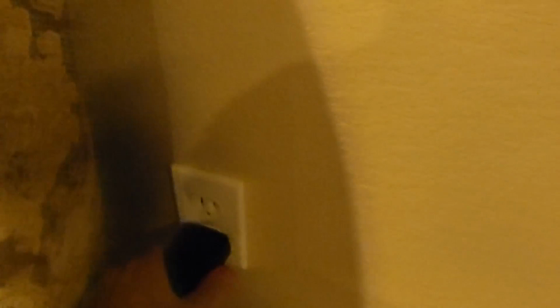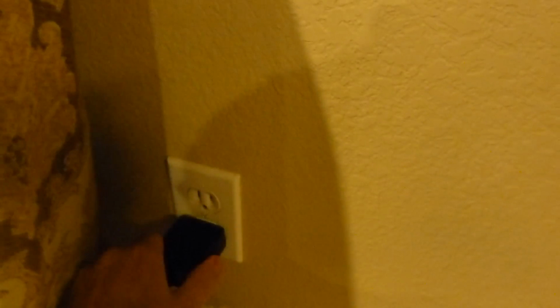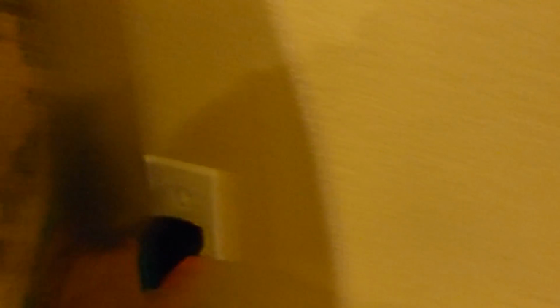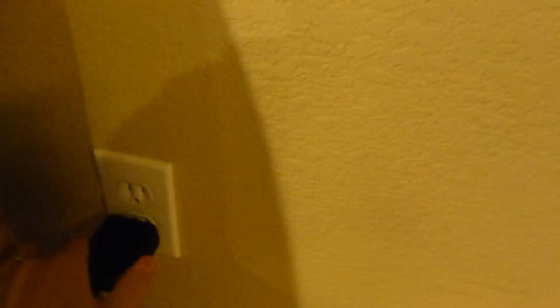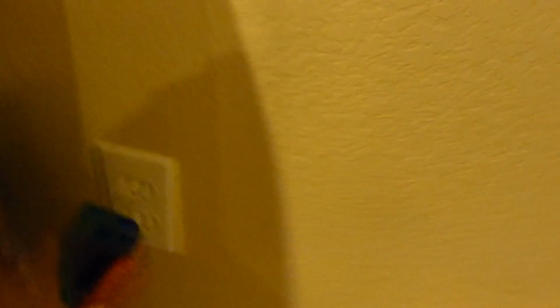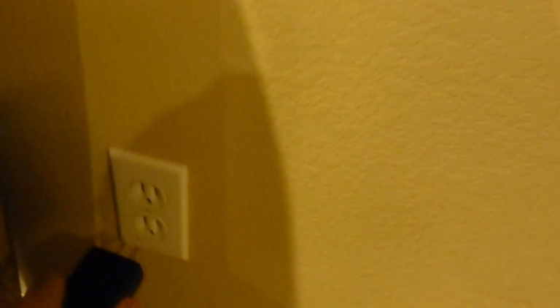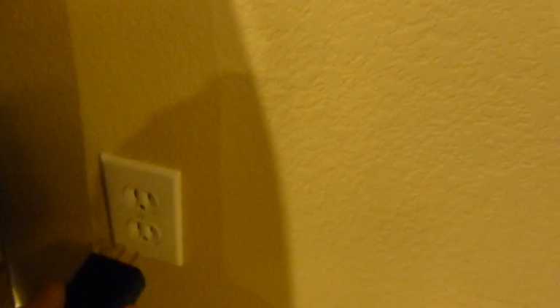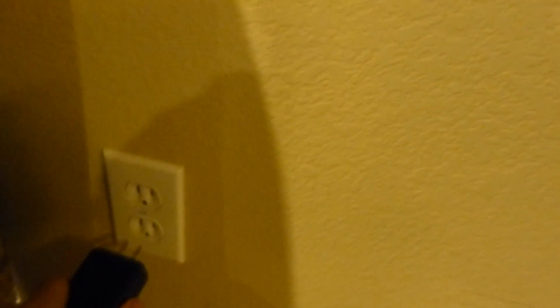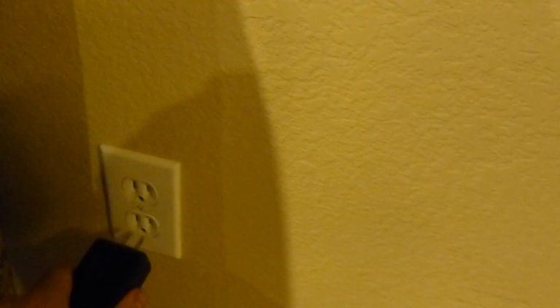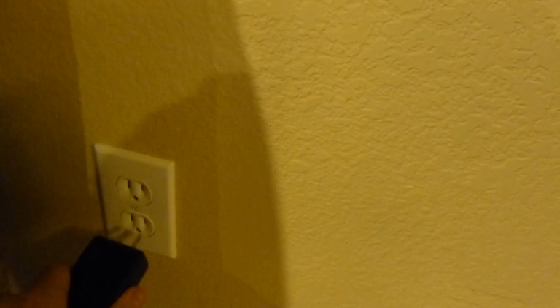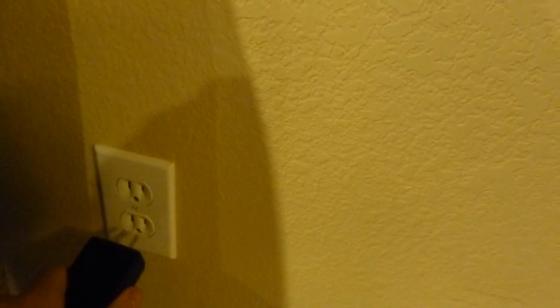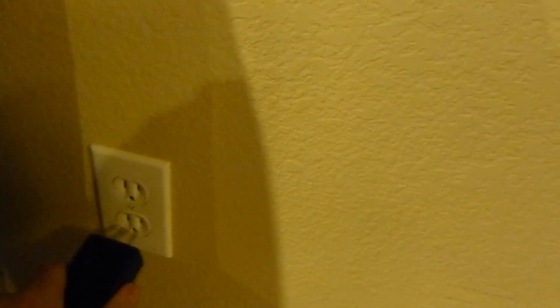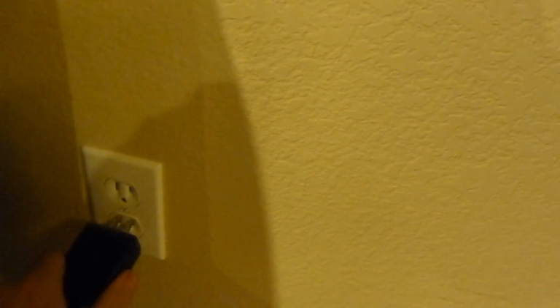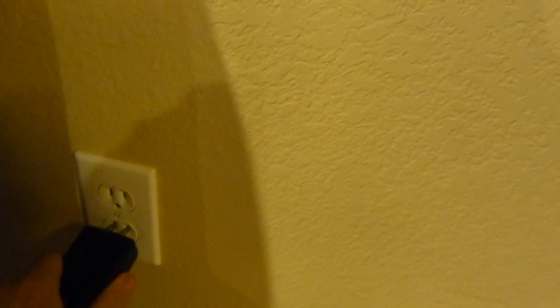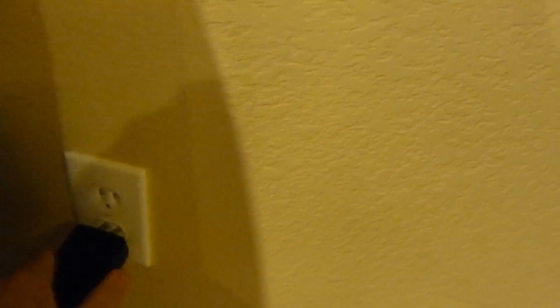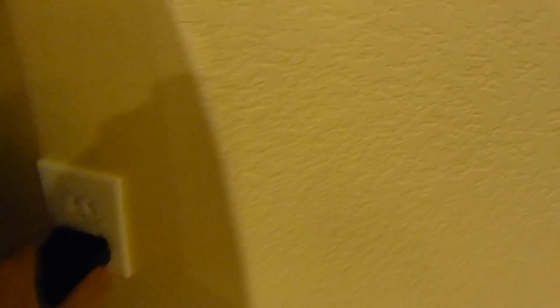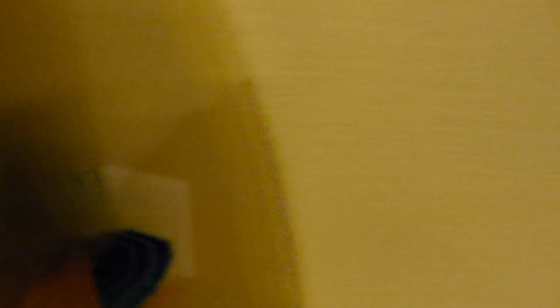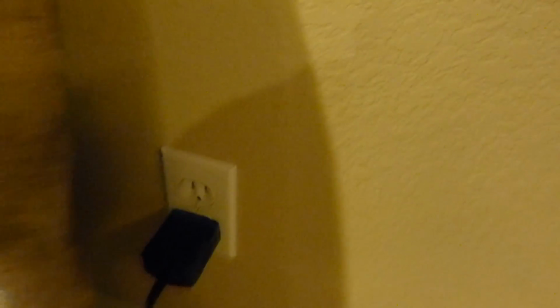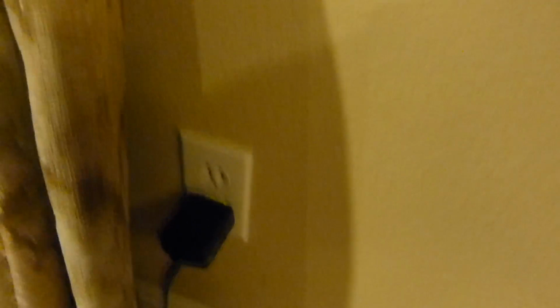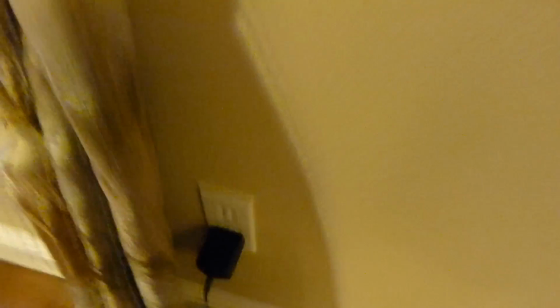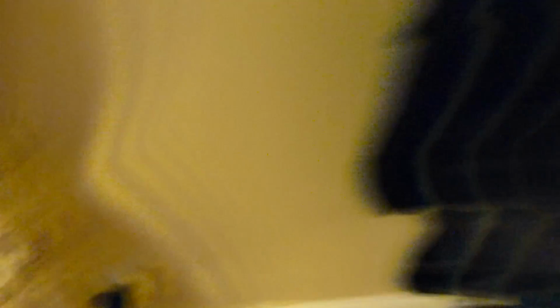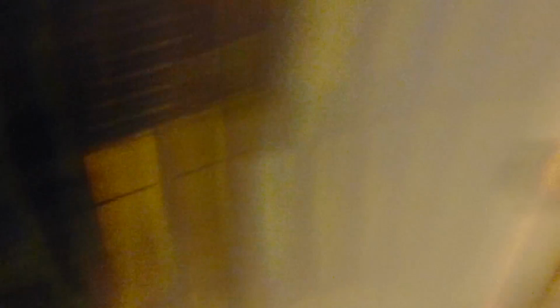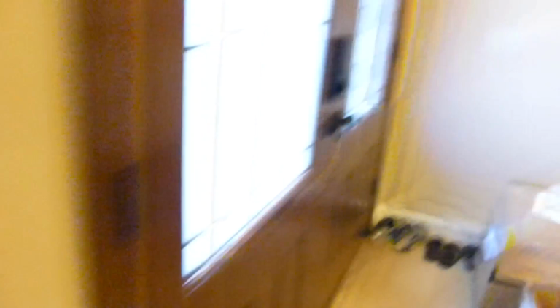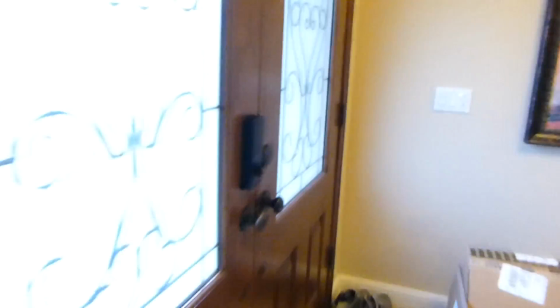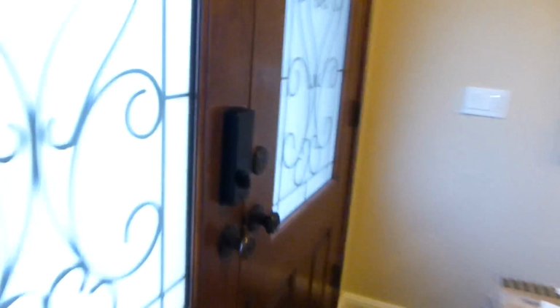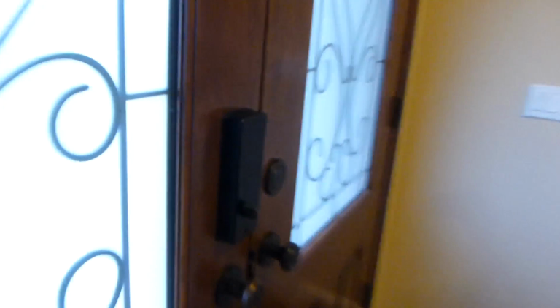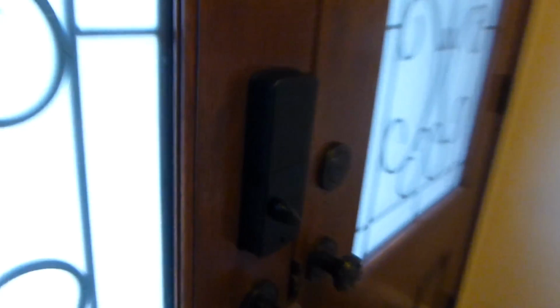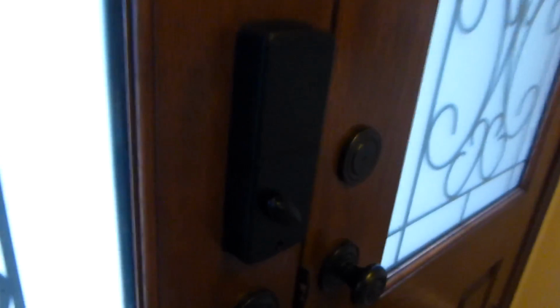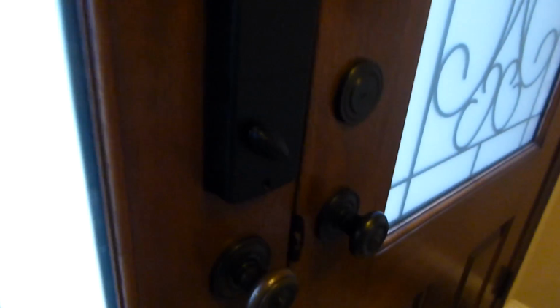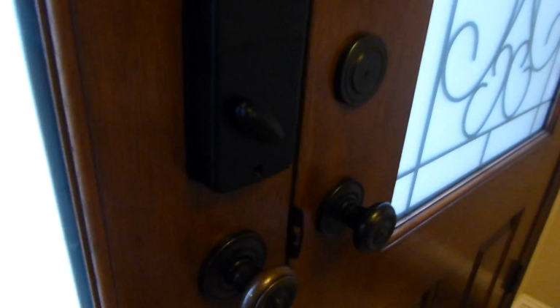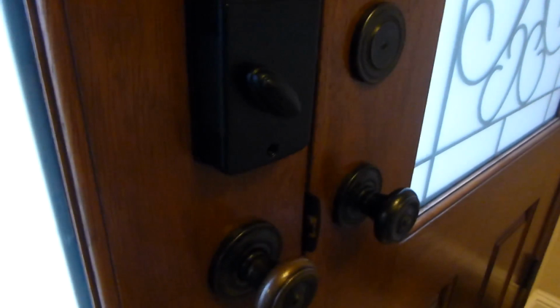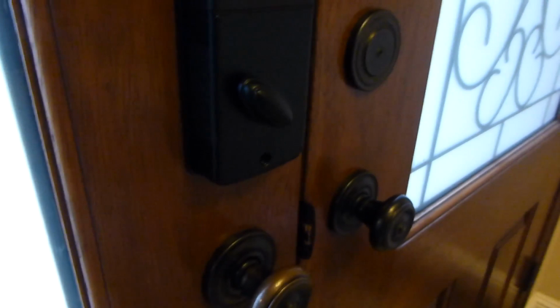I'm going to unplug it. Plug it back in. You can see the lock is initializing.